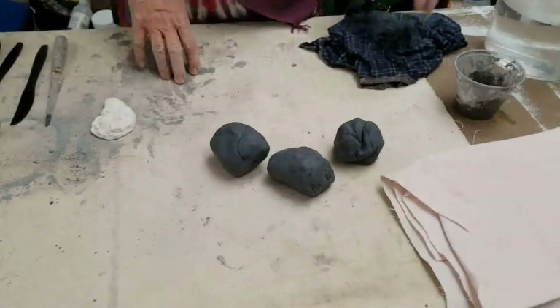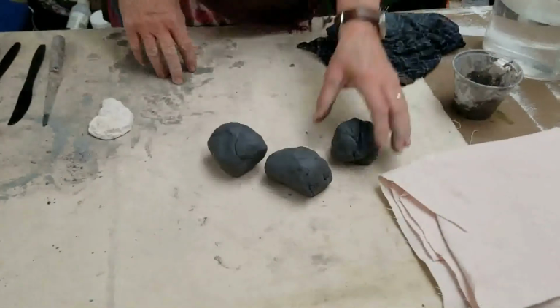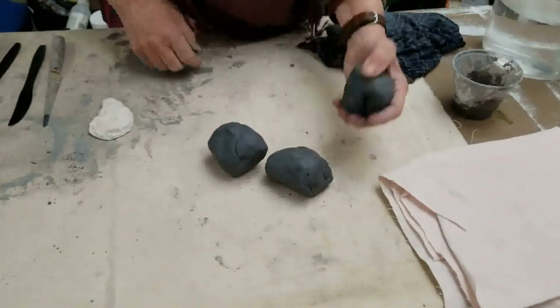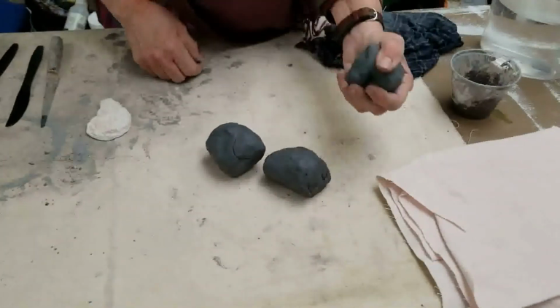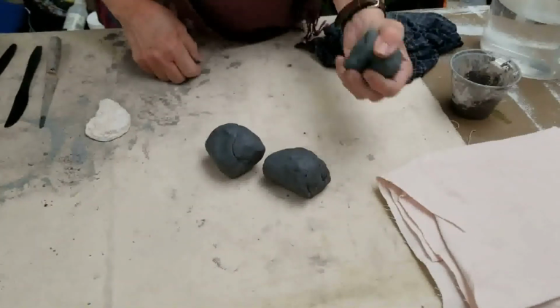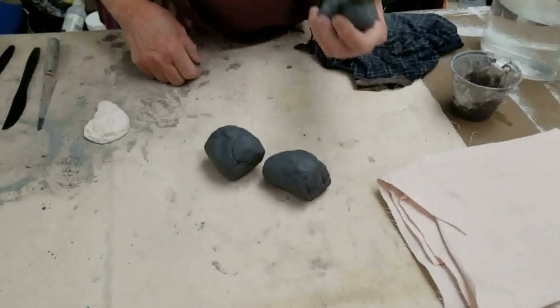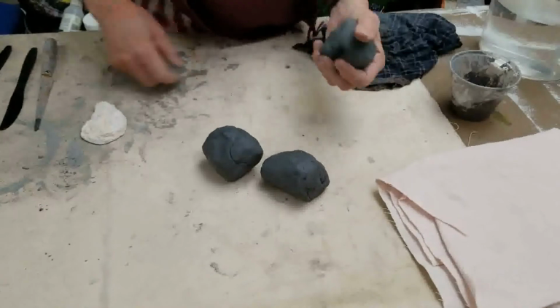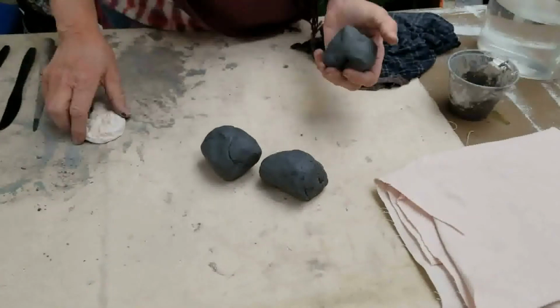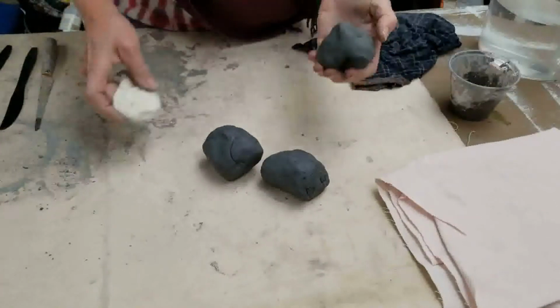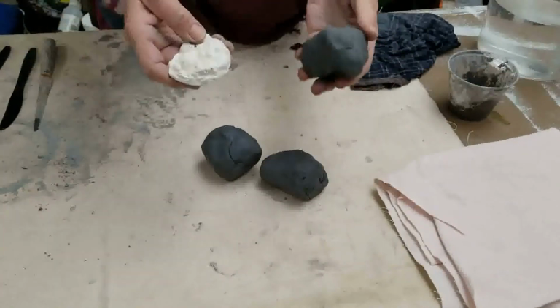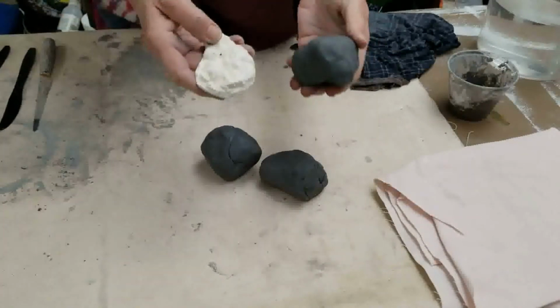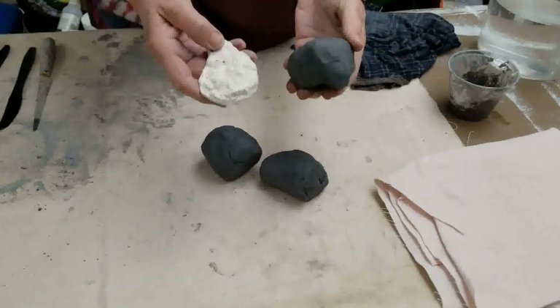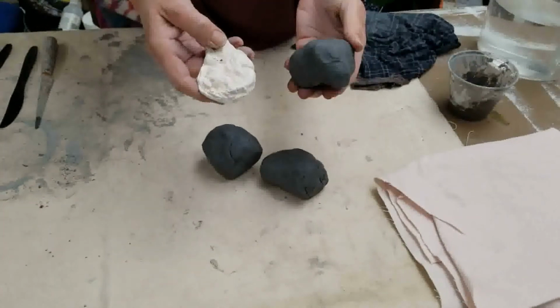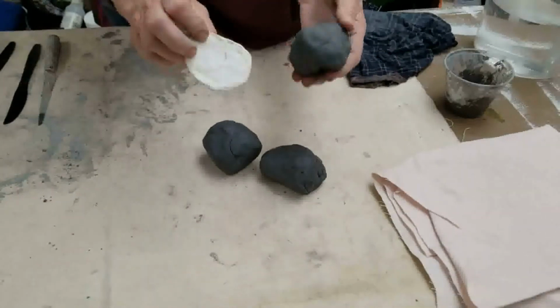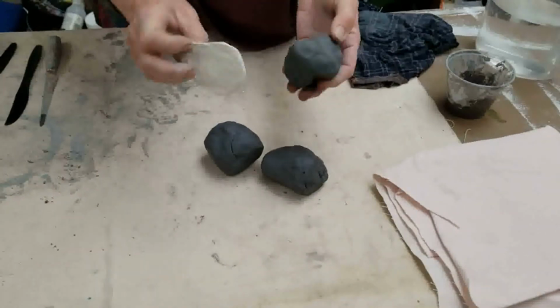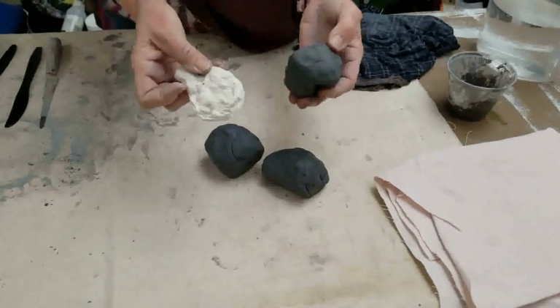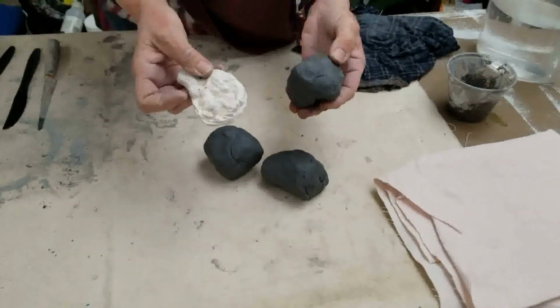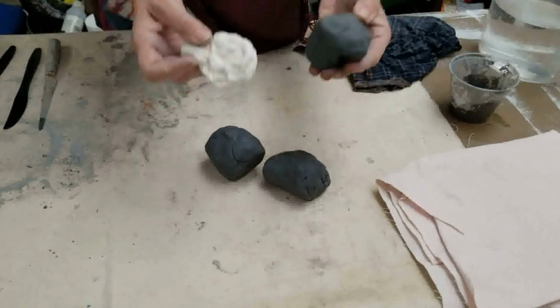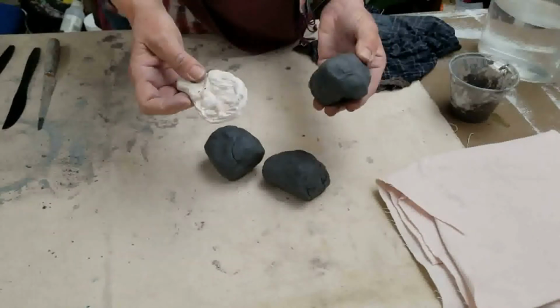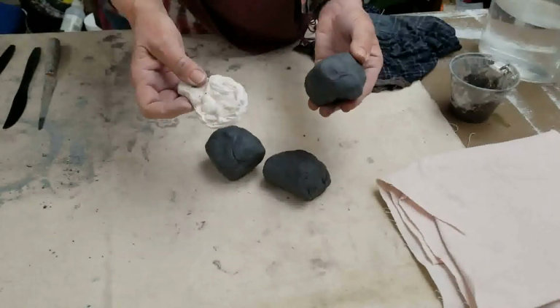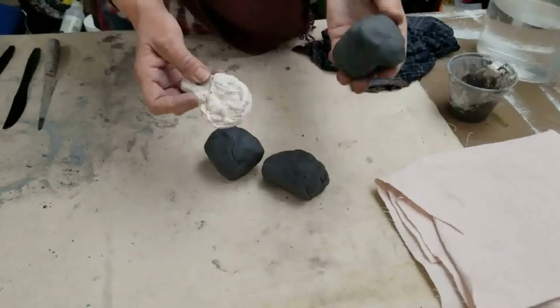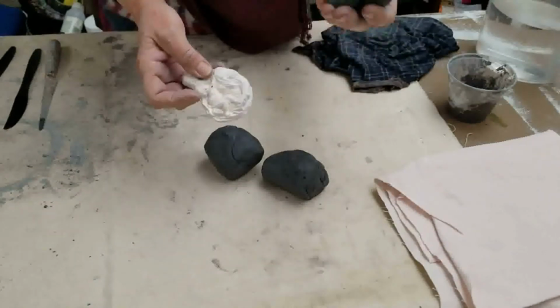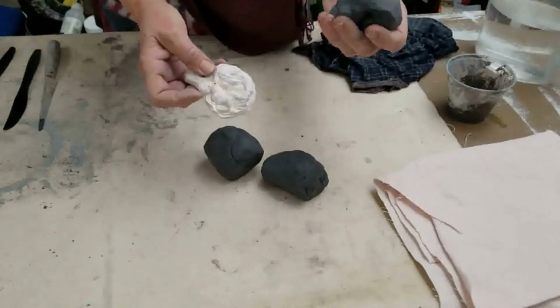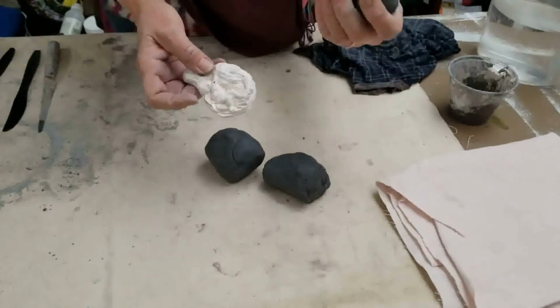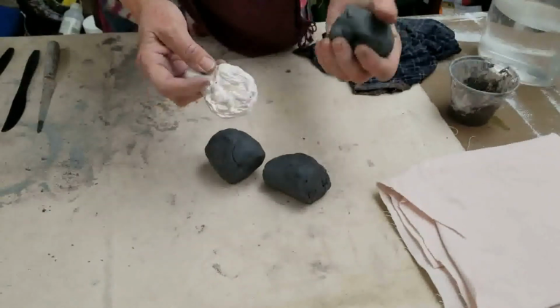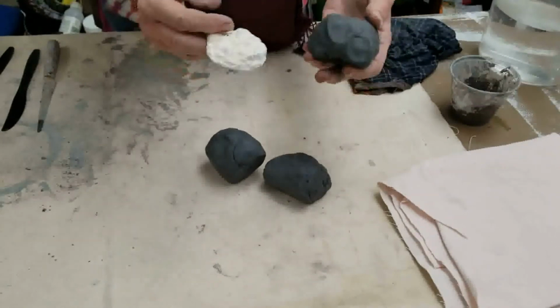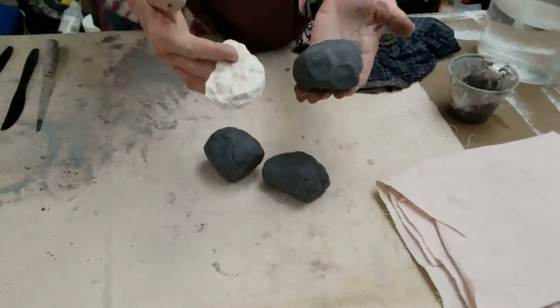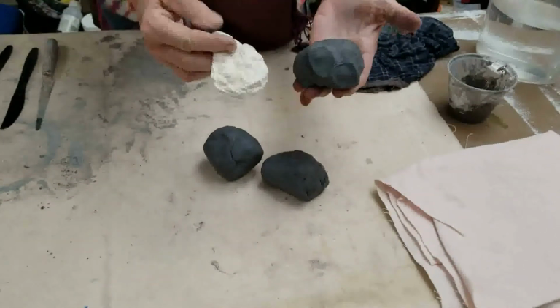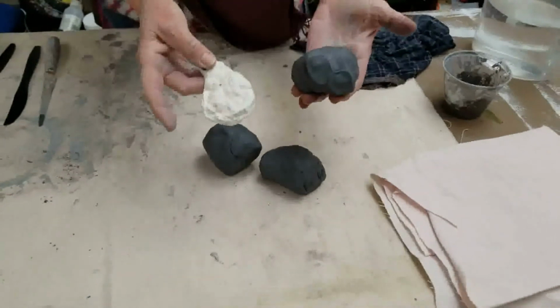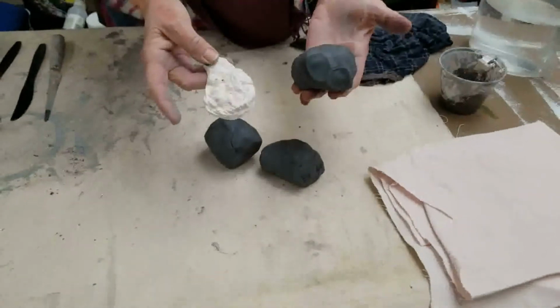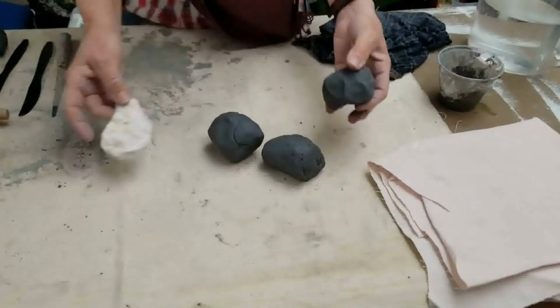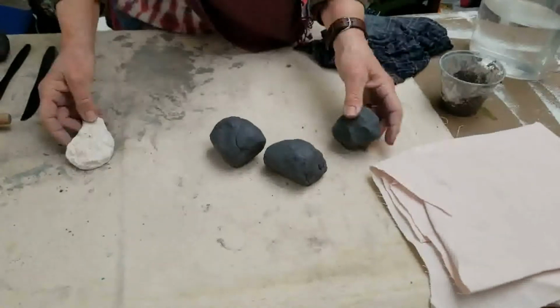Now you see that this clay is a pretty dark gray, but when it comes out of the kiln it fires to this bright white, which is great for painting and glazing. So don't be alarmed that it's such a dark color — it just changes to this beautiful white clay in the kiln.